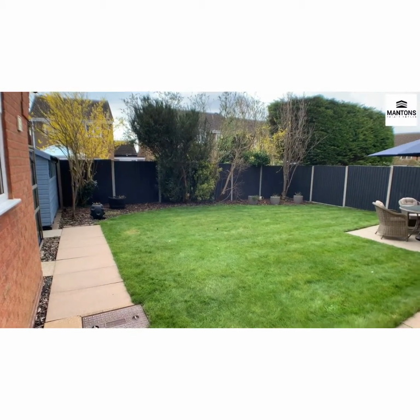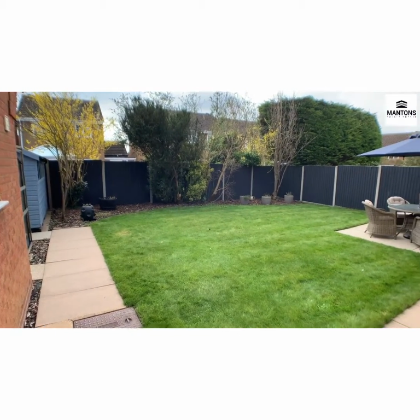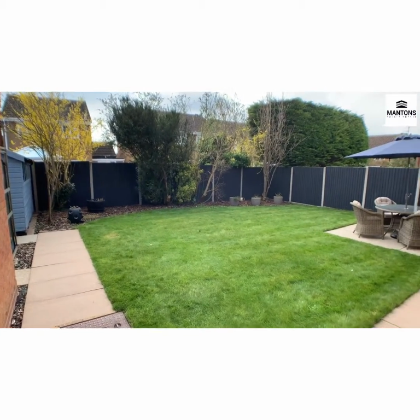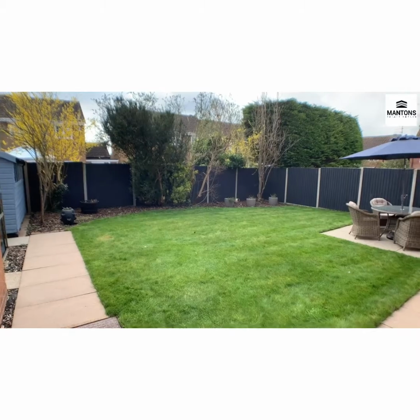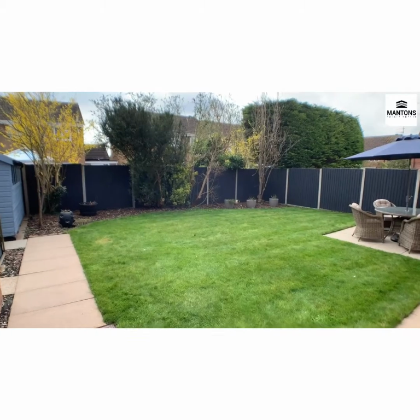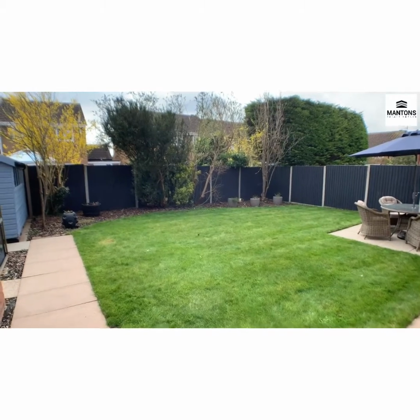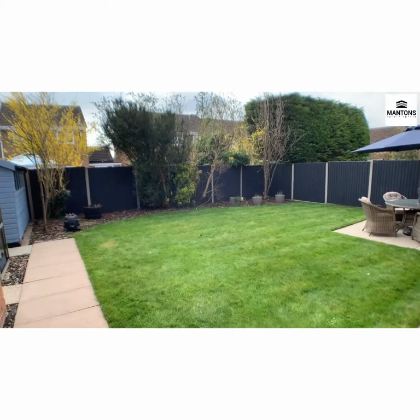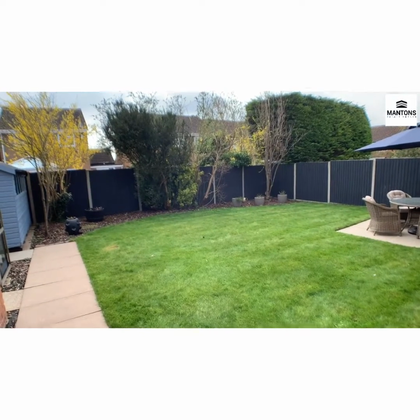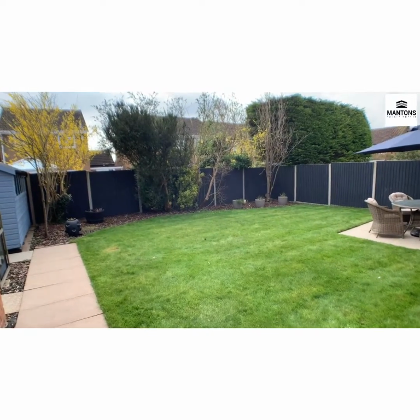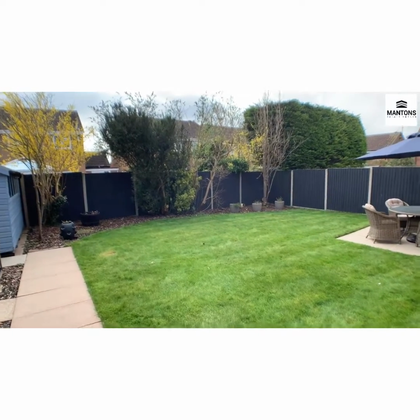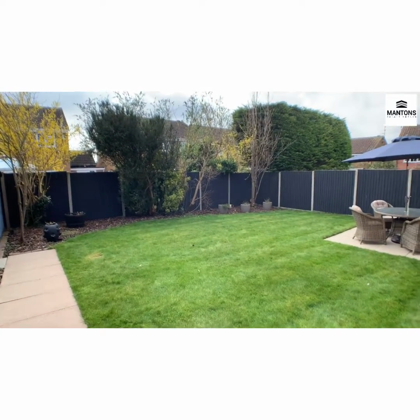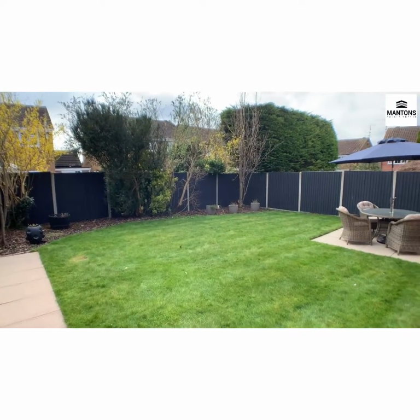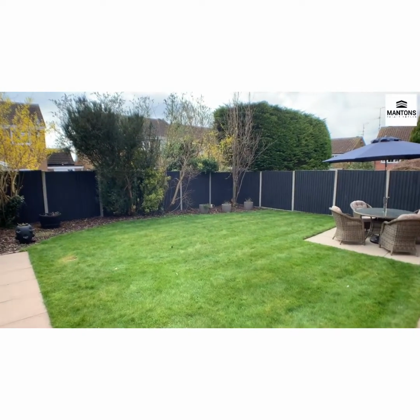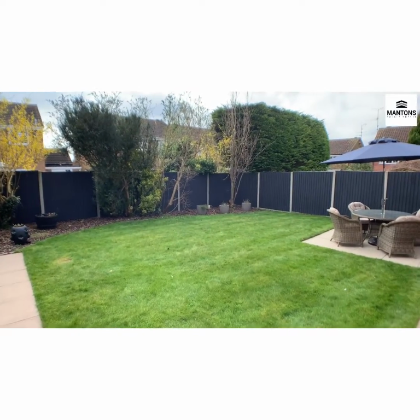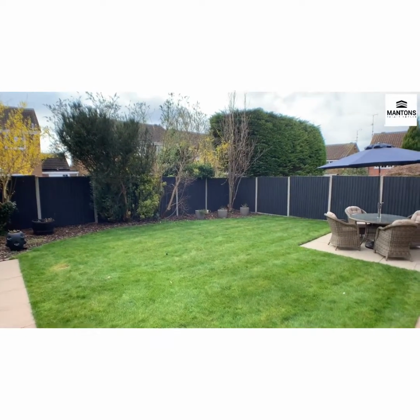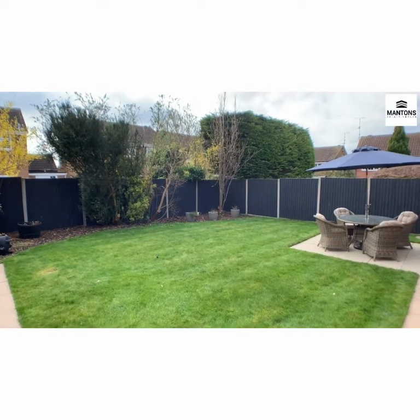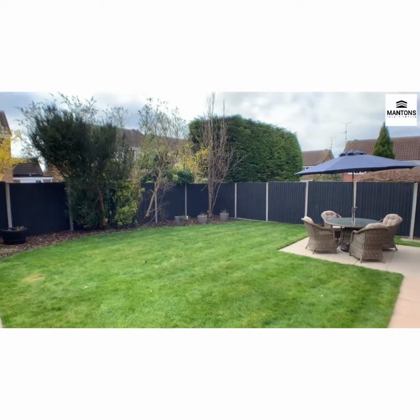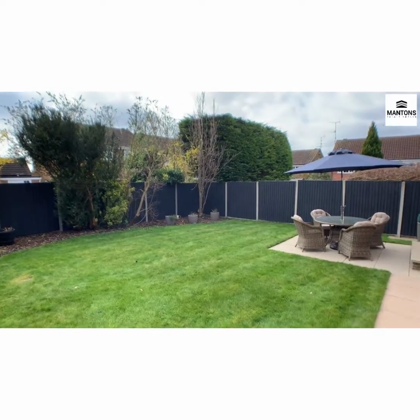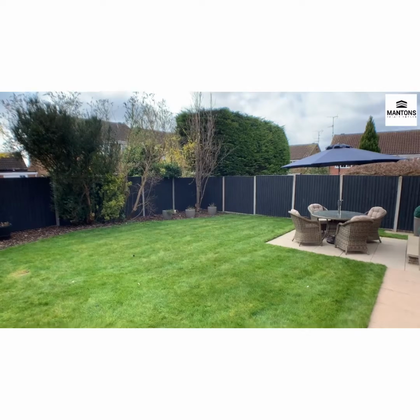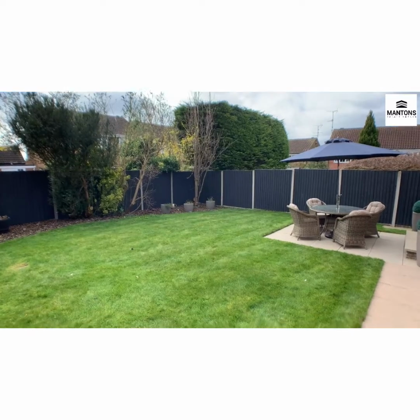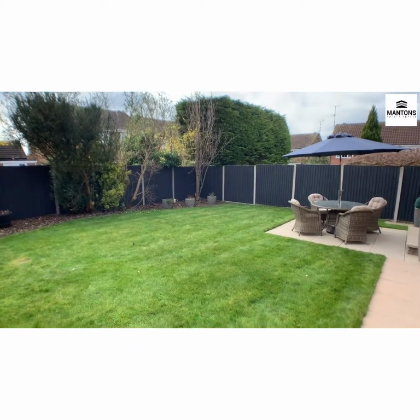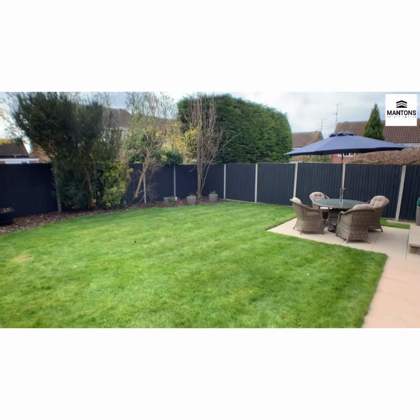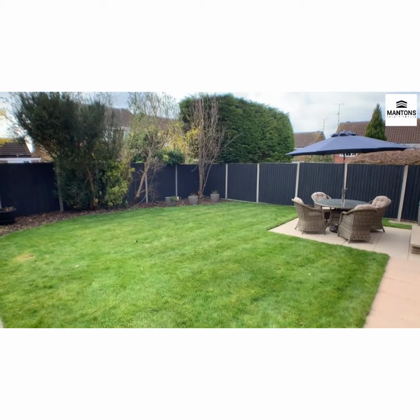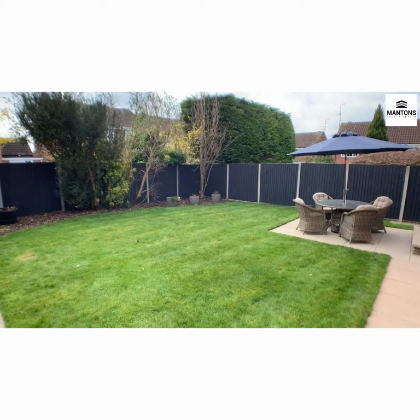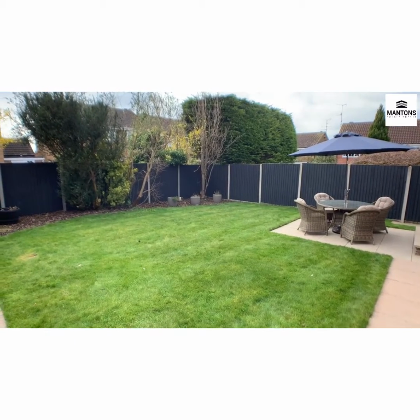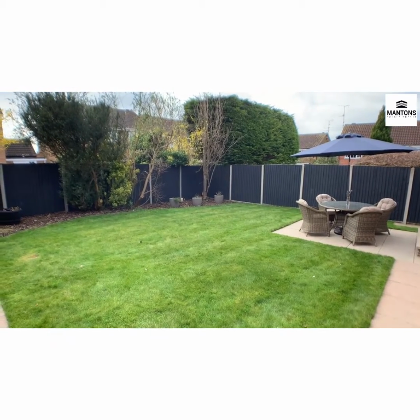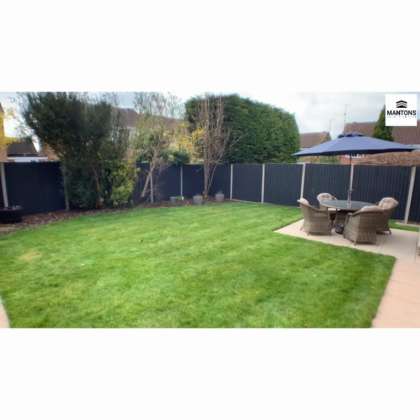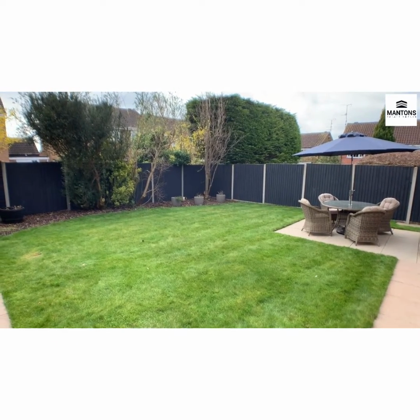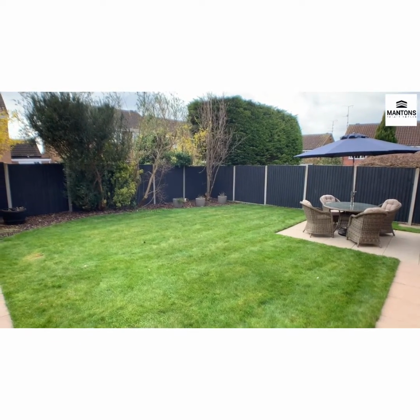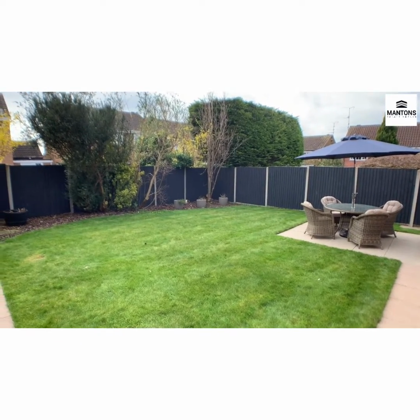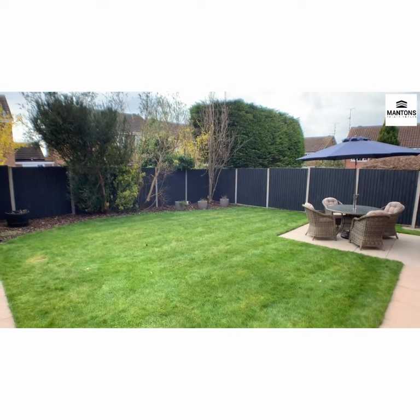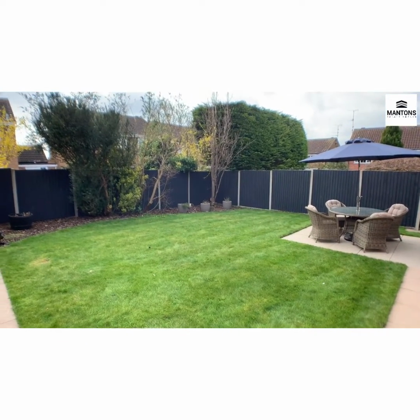So Blakeney Drive — a really, really nice four-bedroom detached home to show you. If you'd like an internal viewing, contact Mantans — we're on 01582 883989.